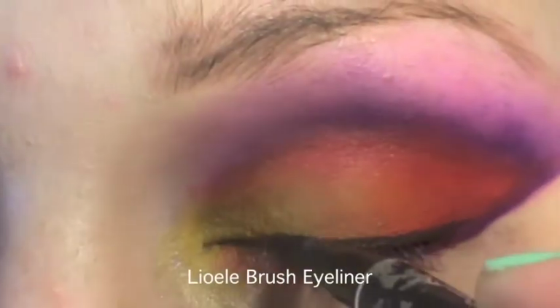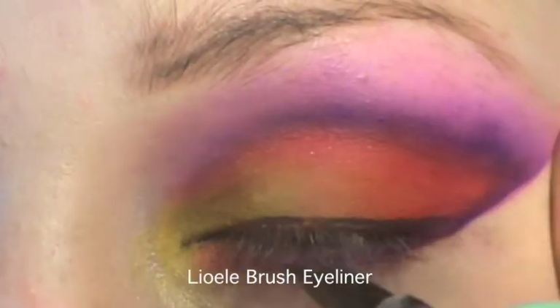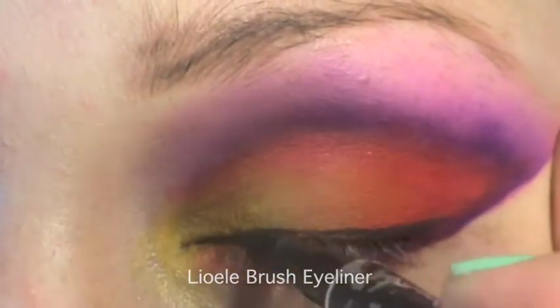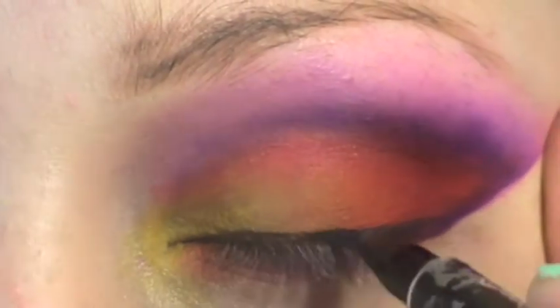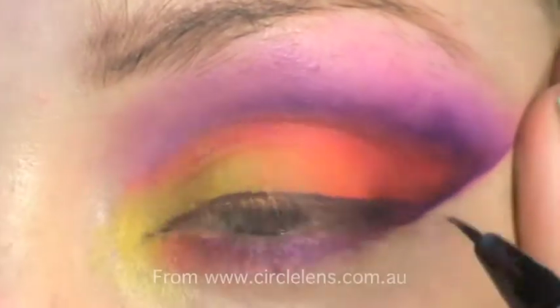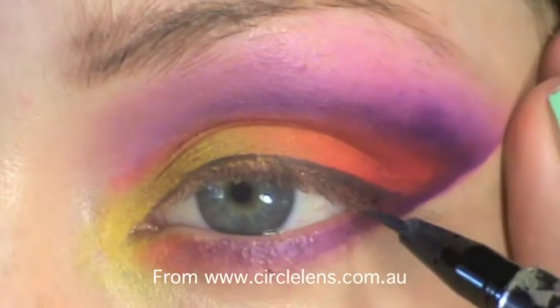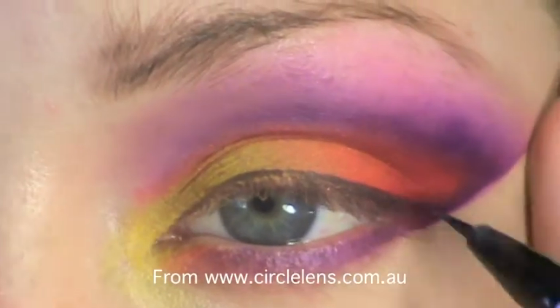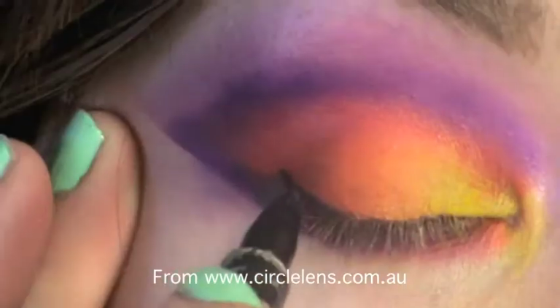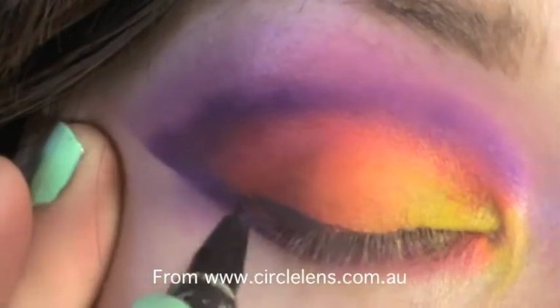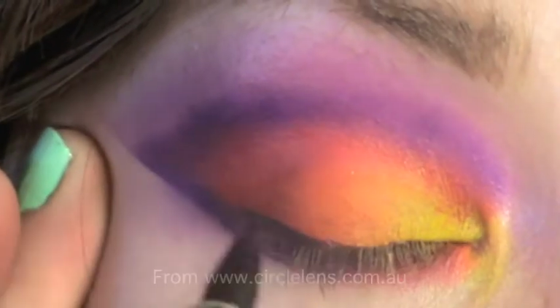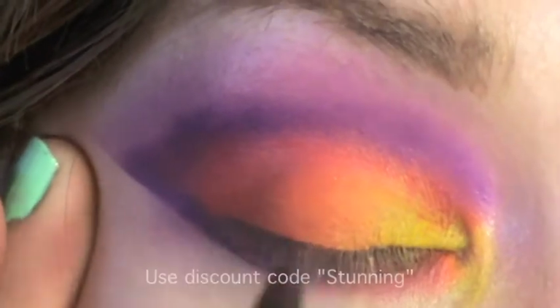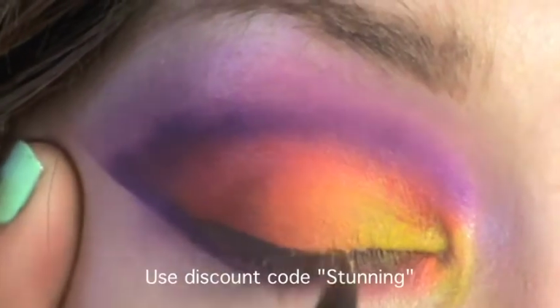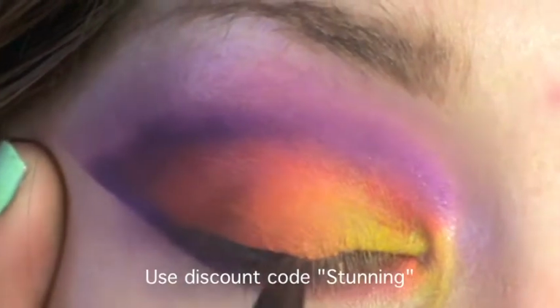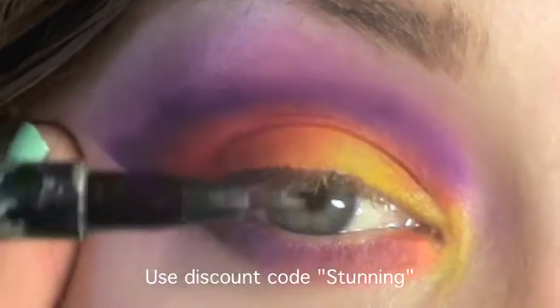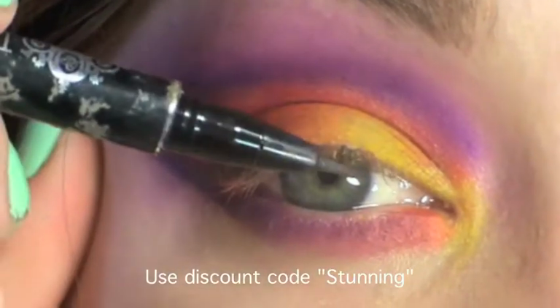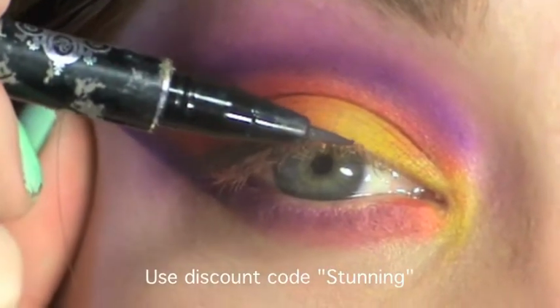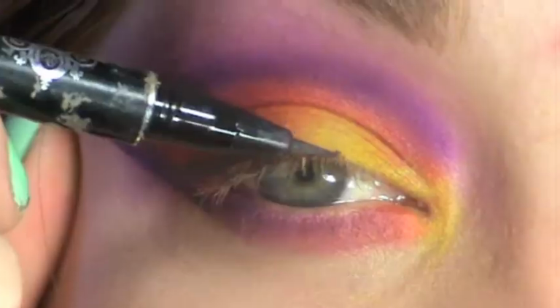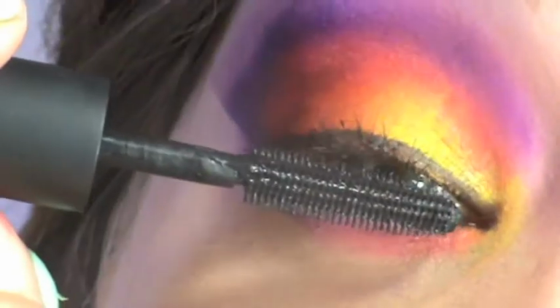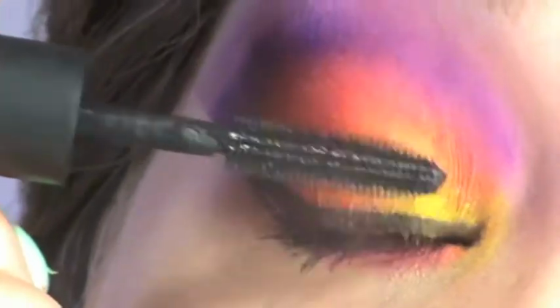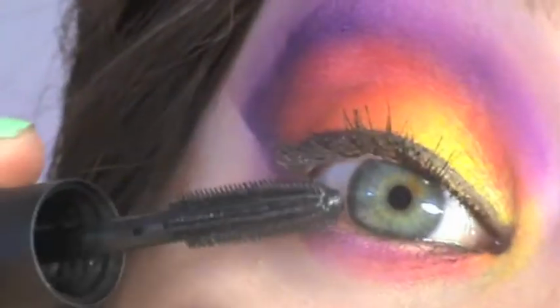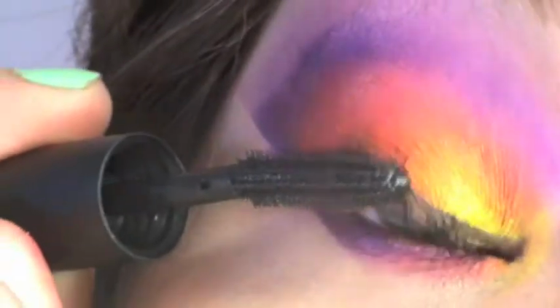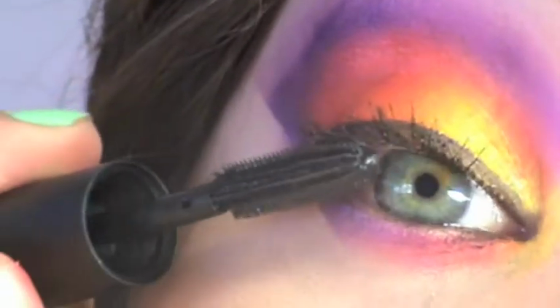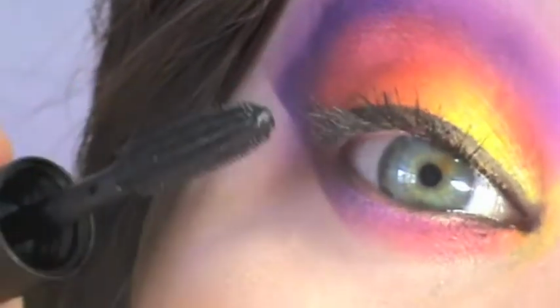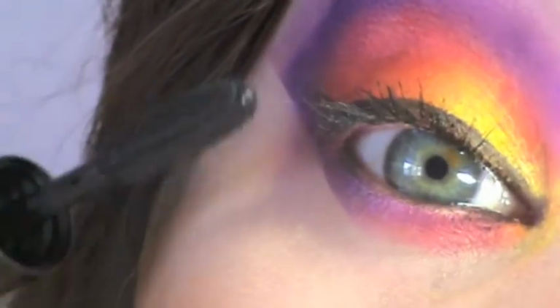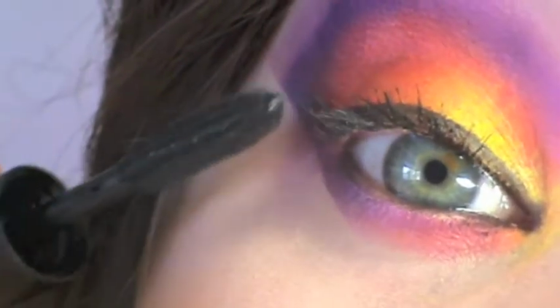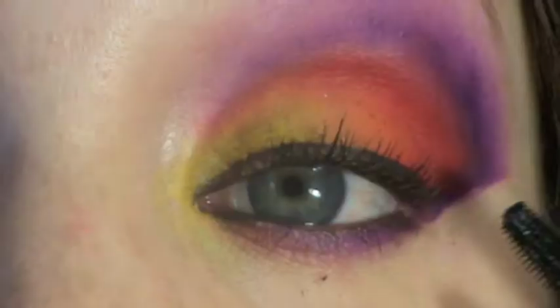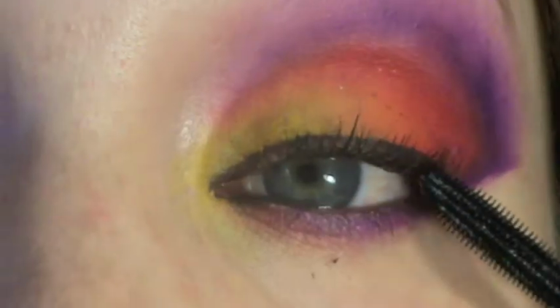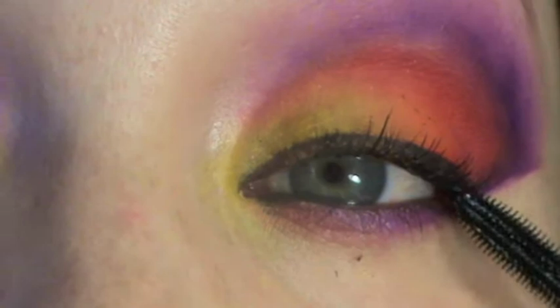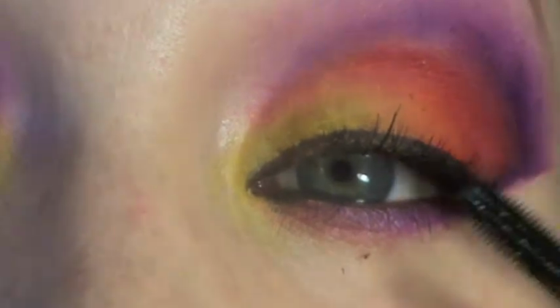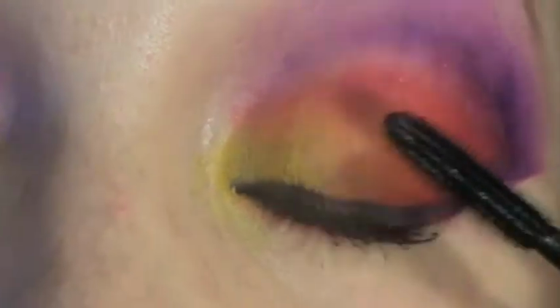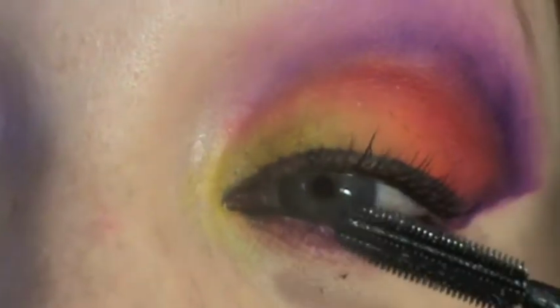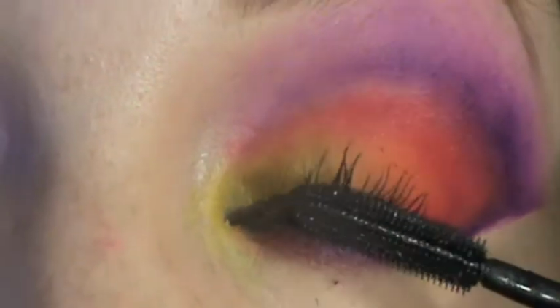Next, take an eyeliner pen — this is one by Leo Ellie that I got from circlelens.com.au. Line a thin line along your entire lash line, then finish off with mascara and false lashes if you like.